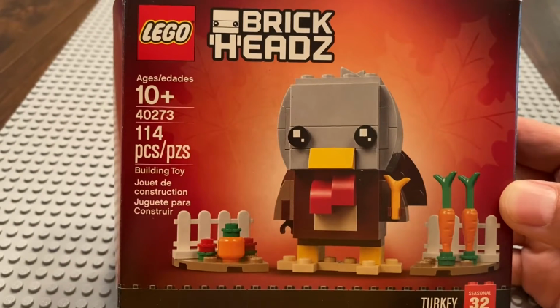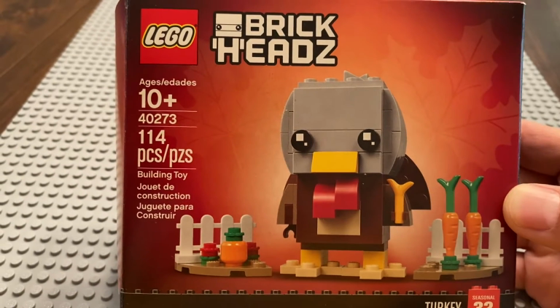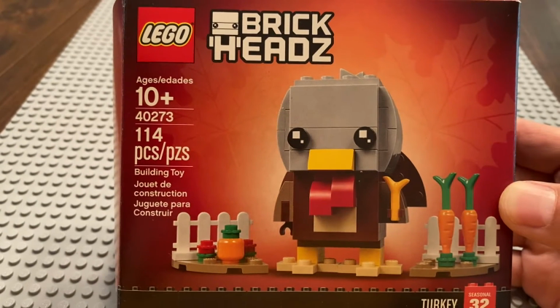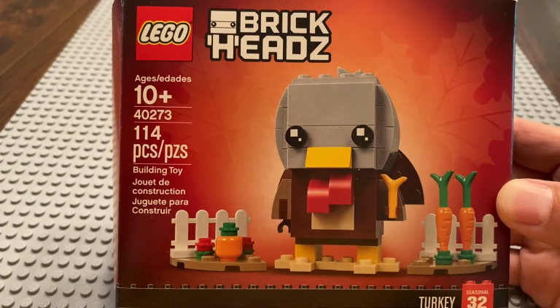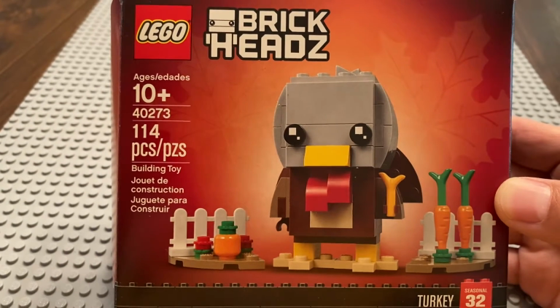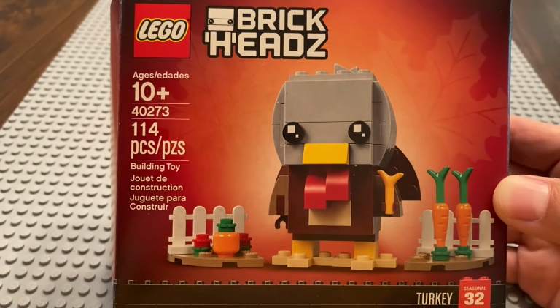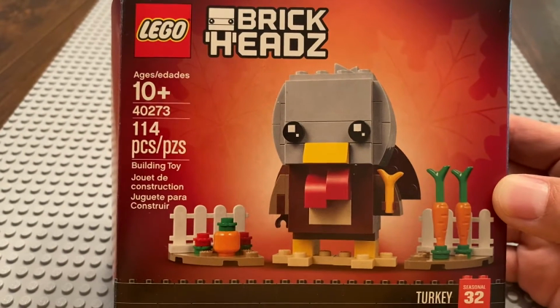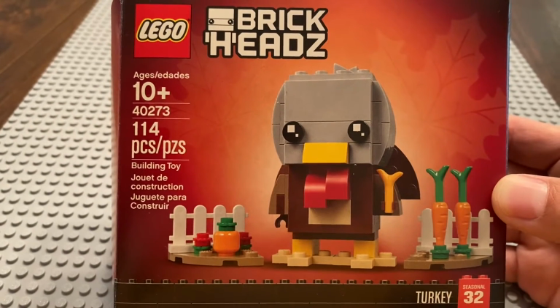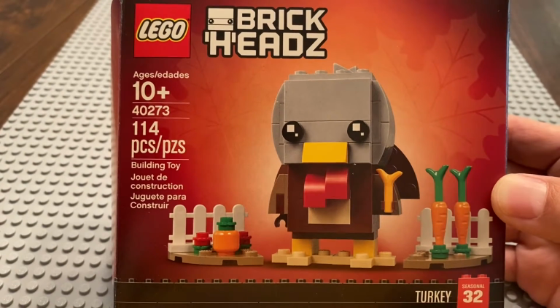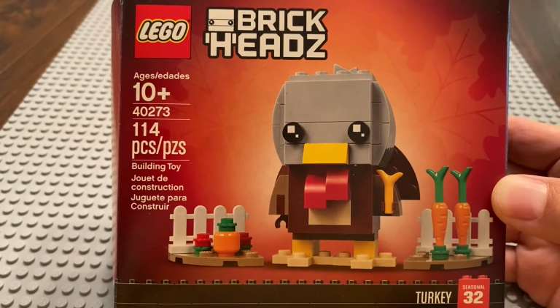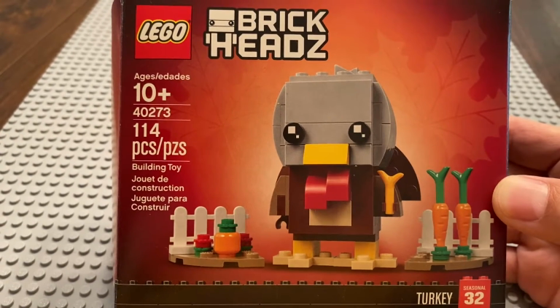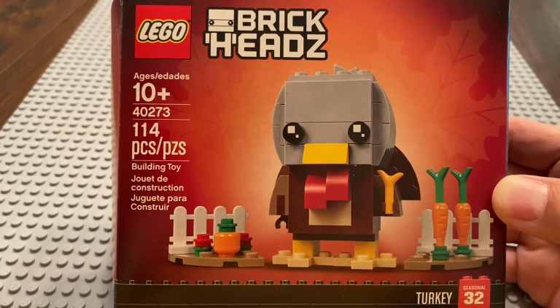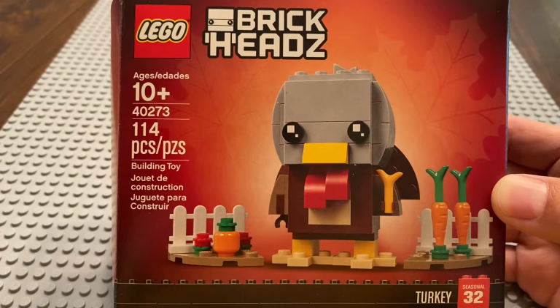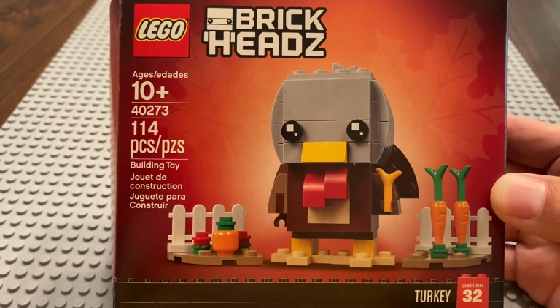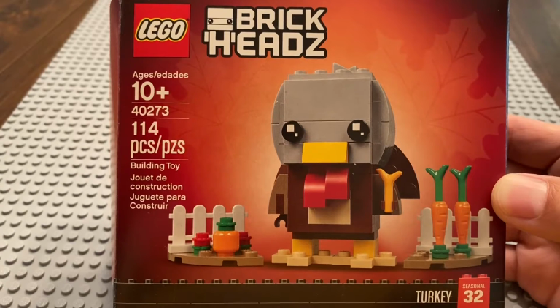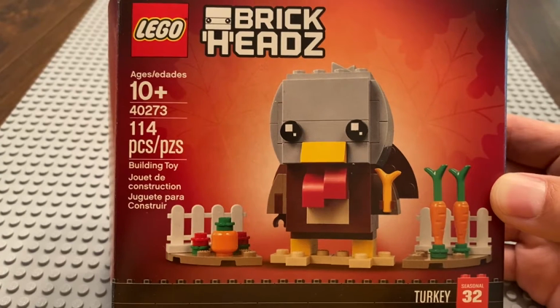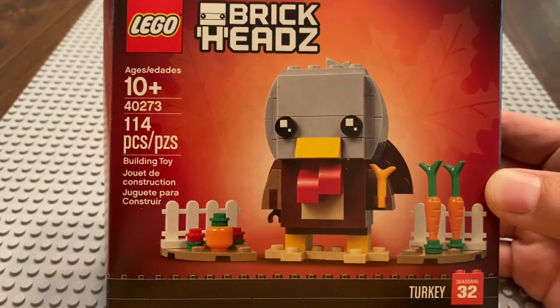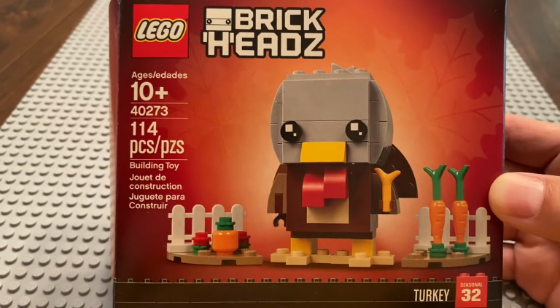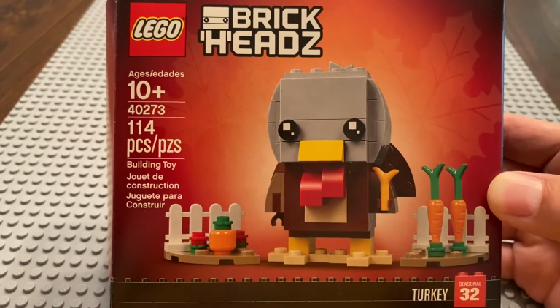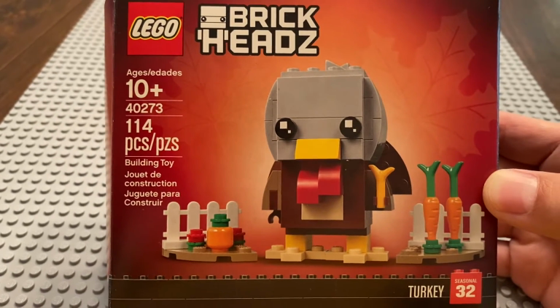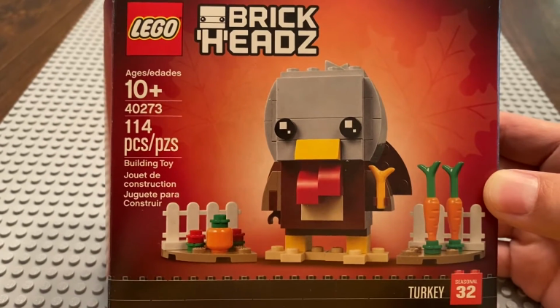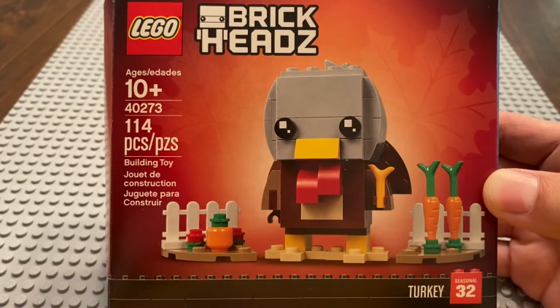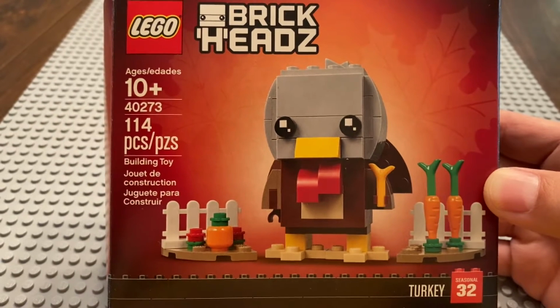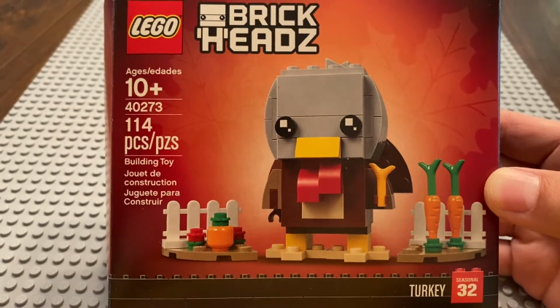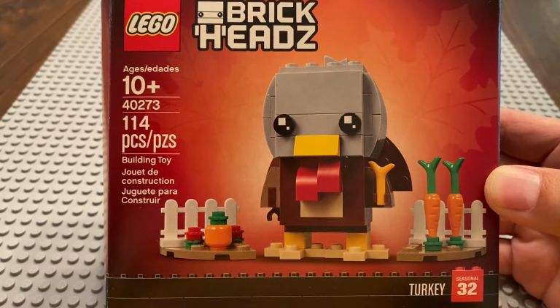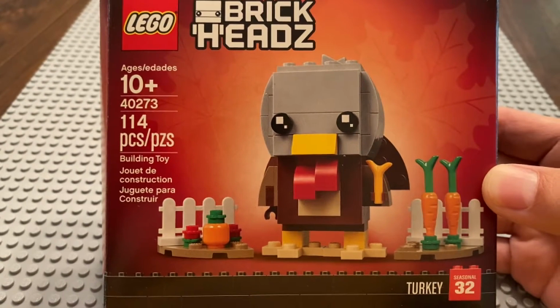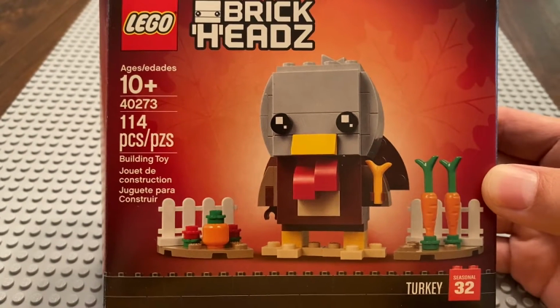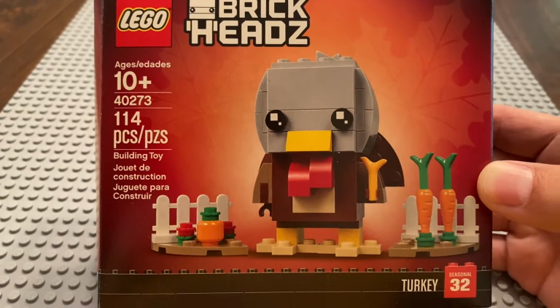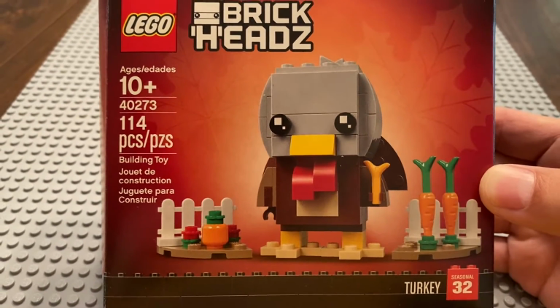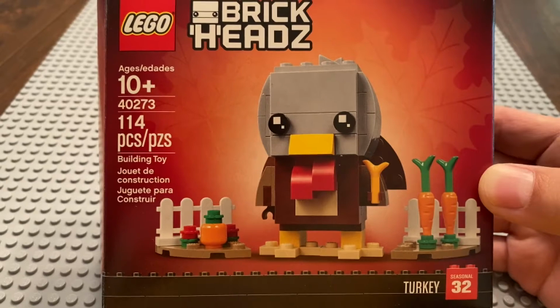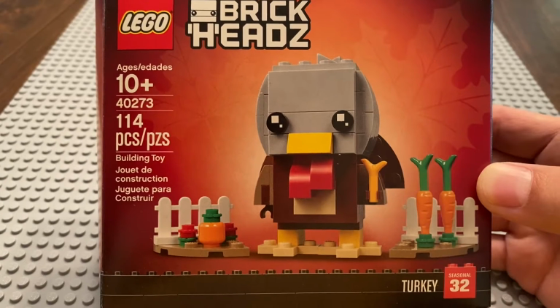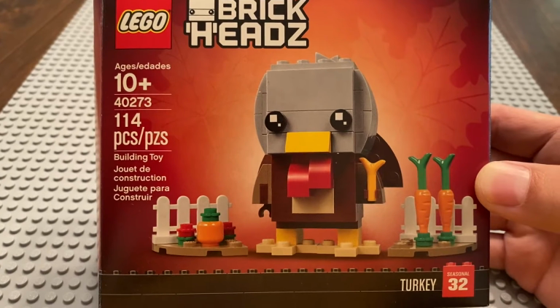Greetings and welcome once again to all the people taking the time to watch this video and follow this channel. It's me, the AFOL Champ — the Adult Fan of LEGO Champion — here with another LEGO review.